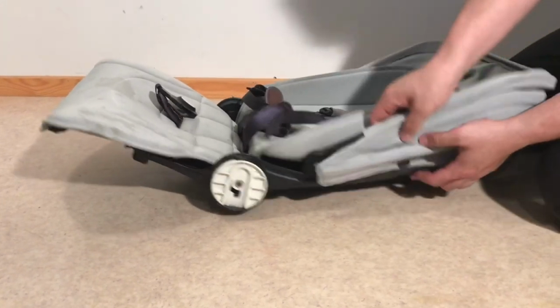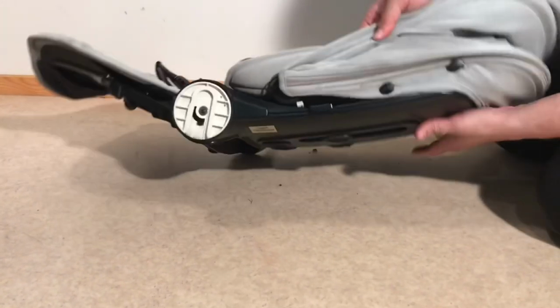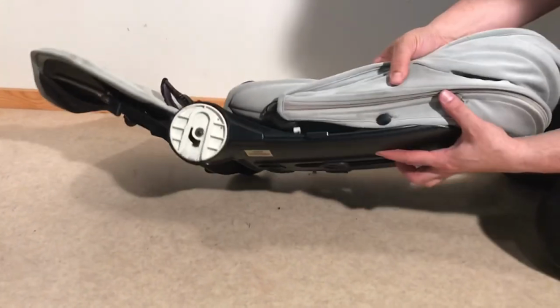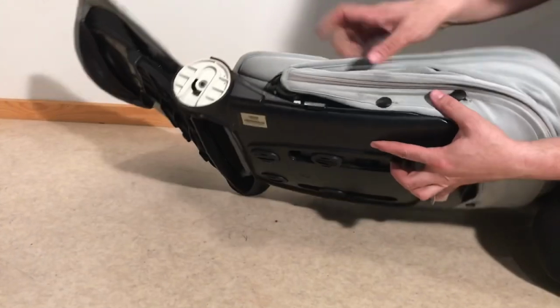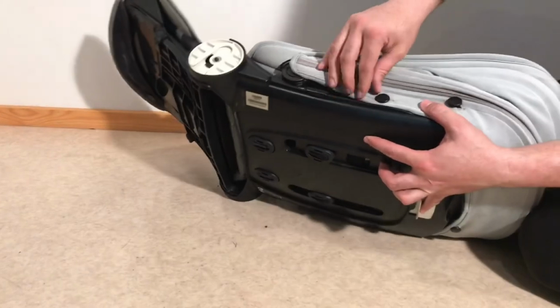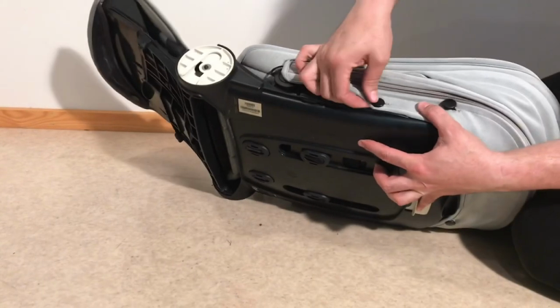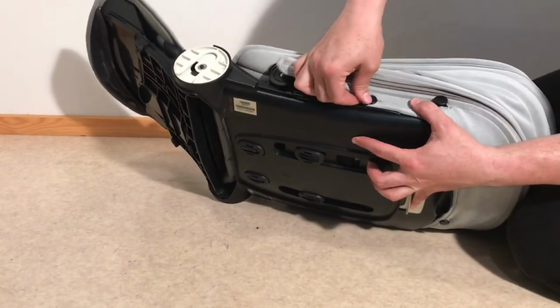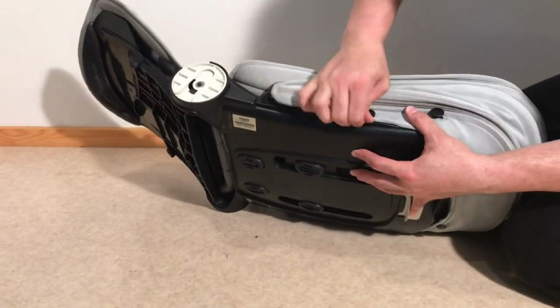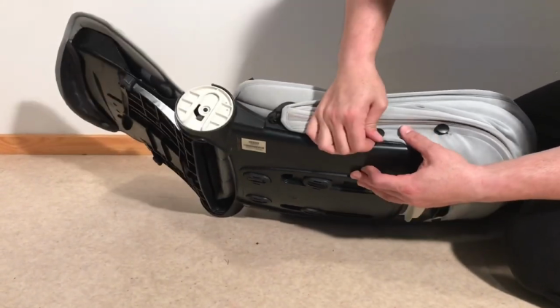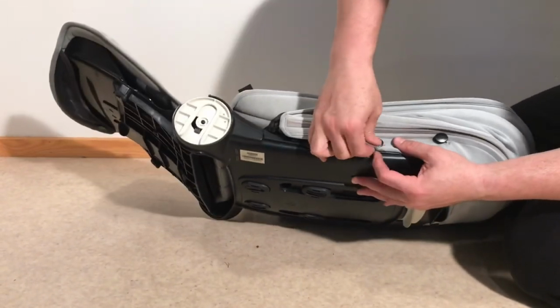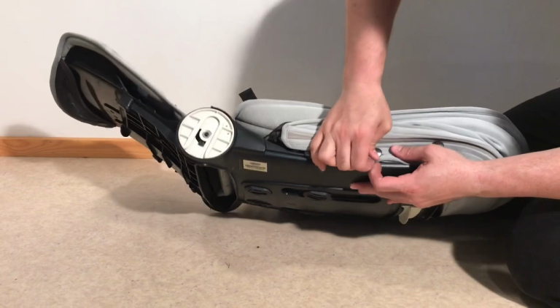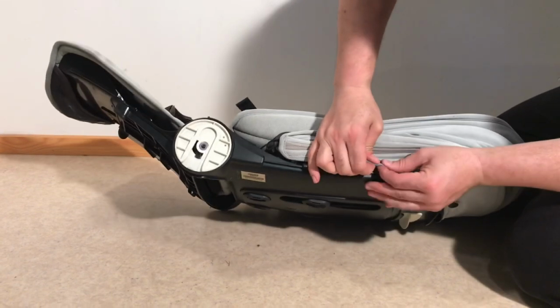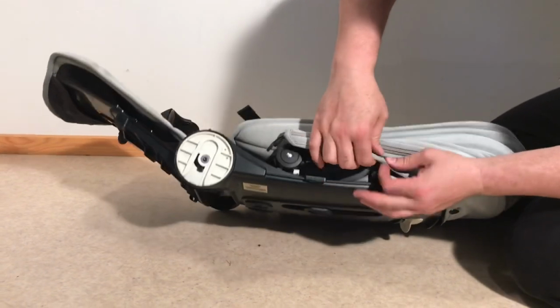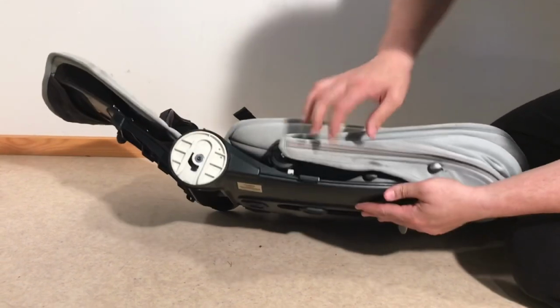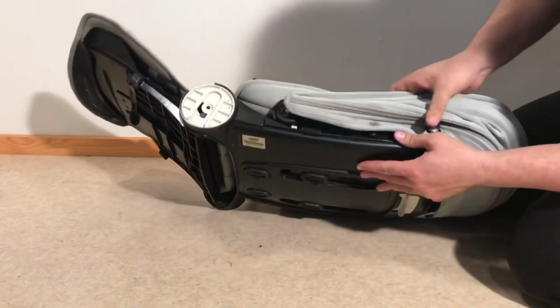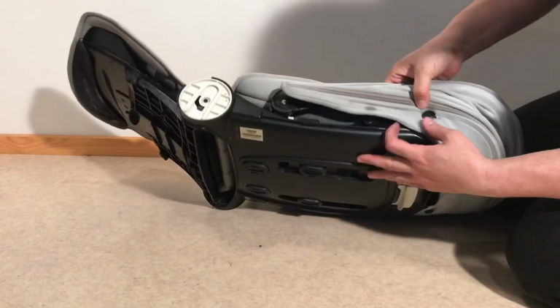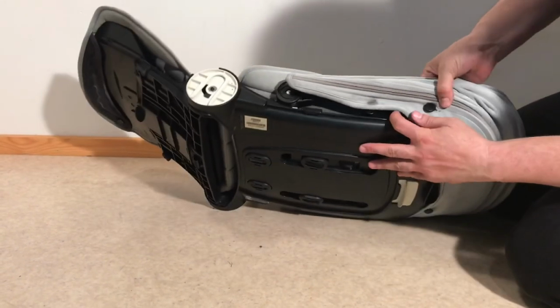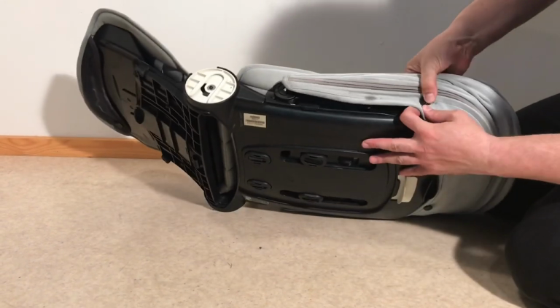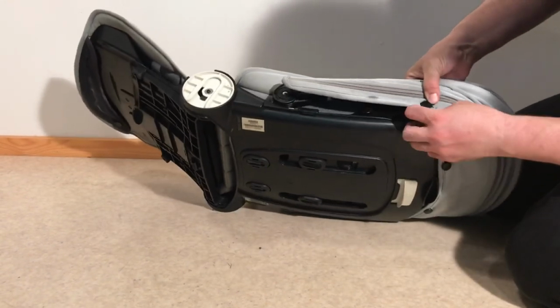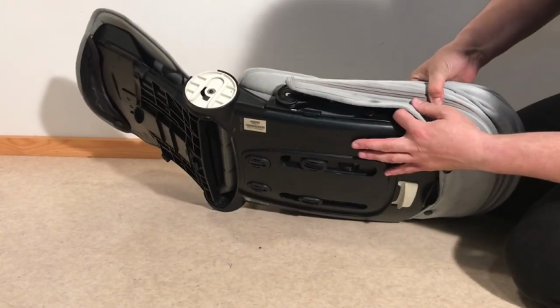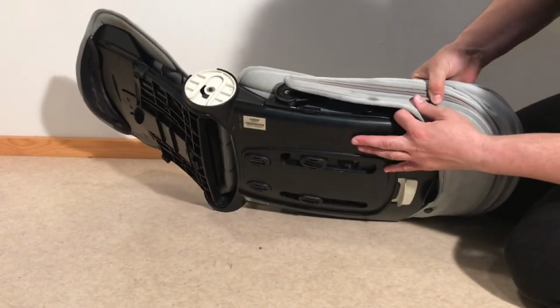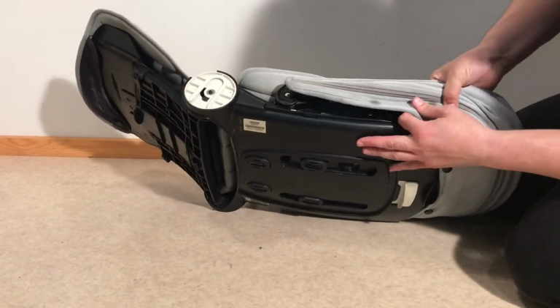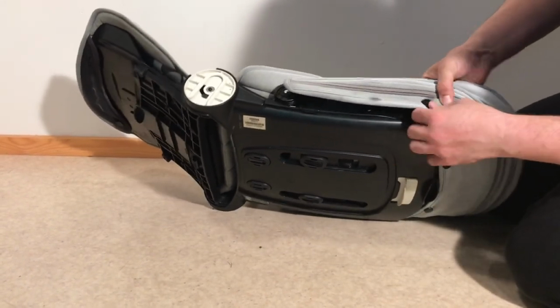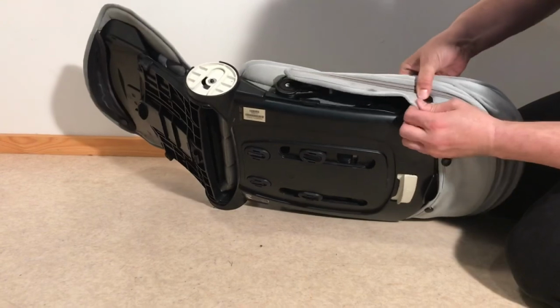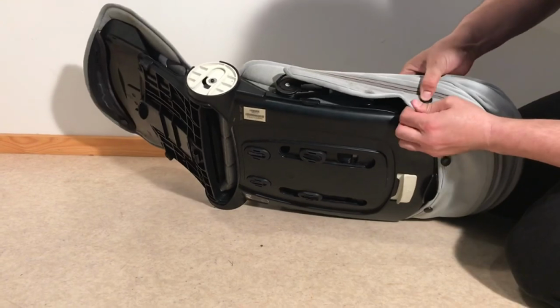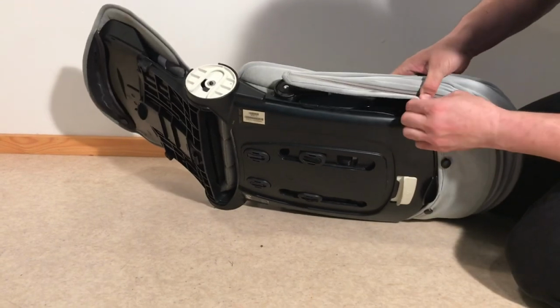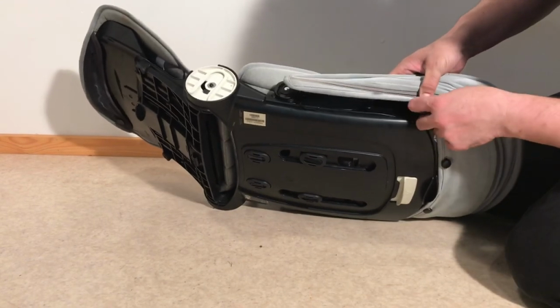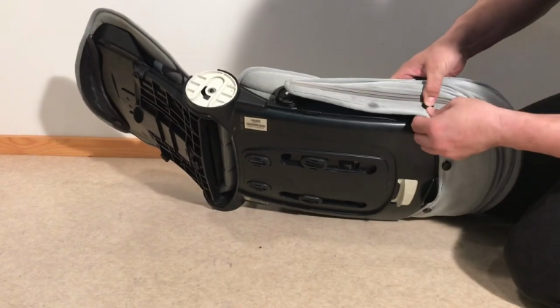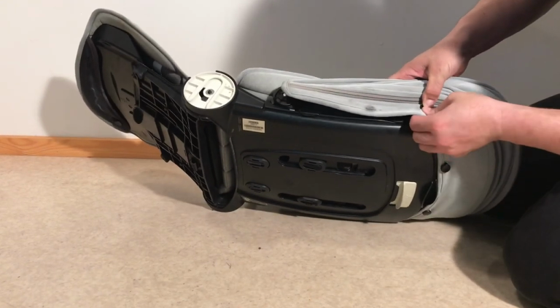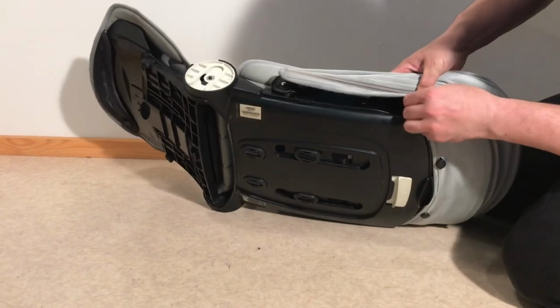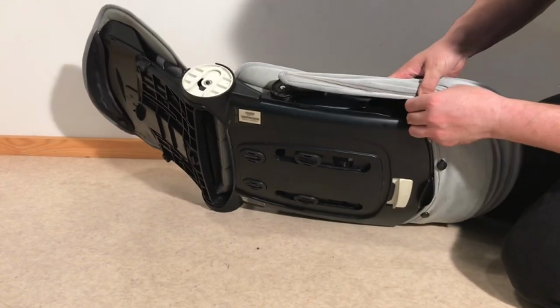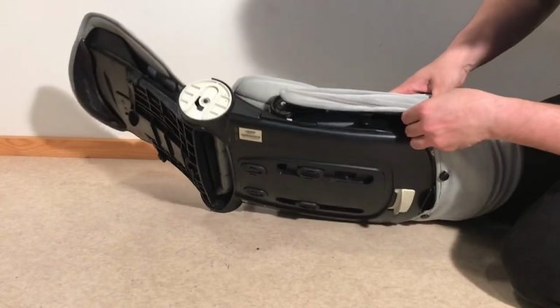I'm going to start by removing the canopy. There are a series of buttons that run all along the back side and you need to pull the textiles — the eye holes of the textile — back over the button.